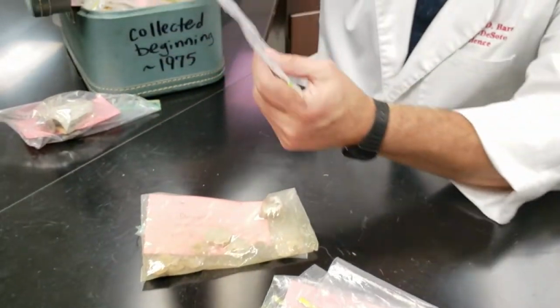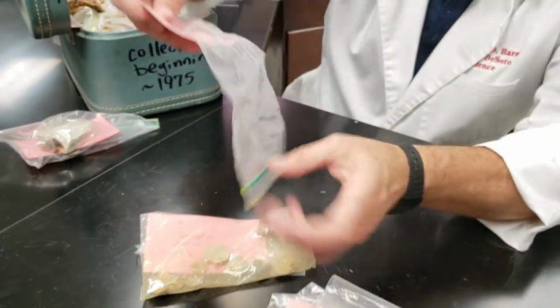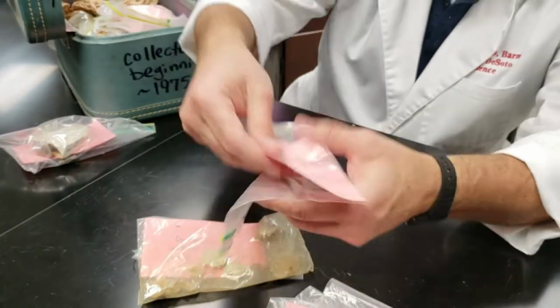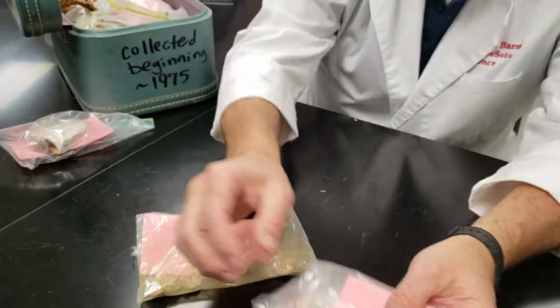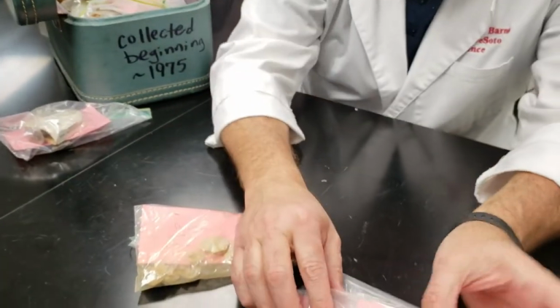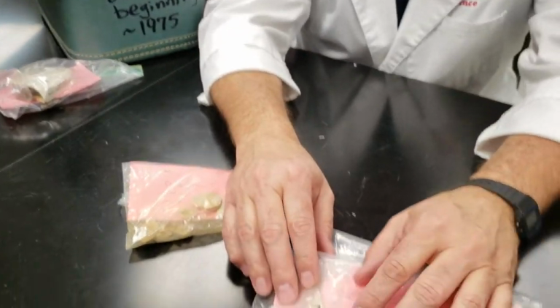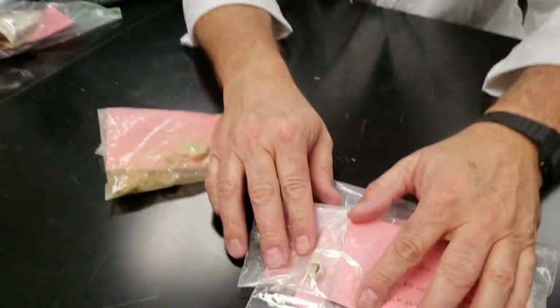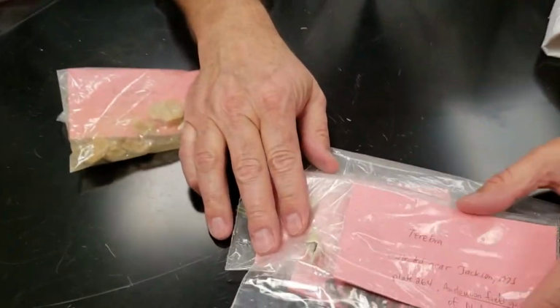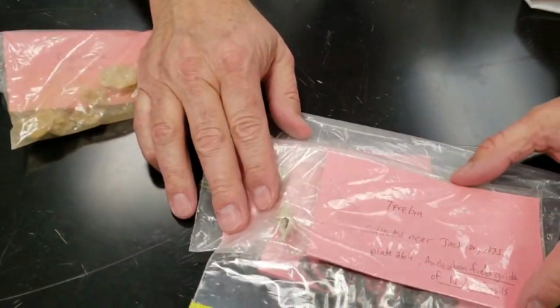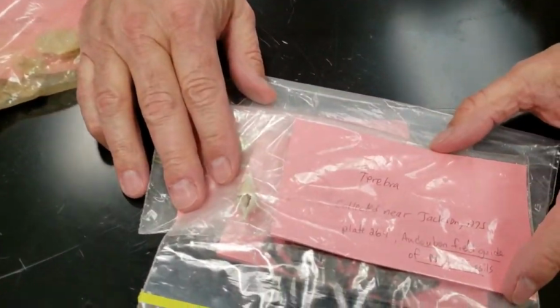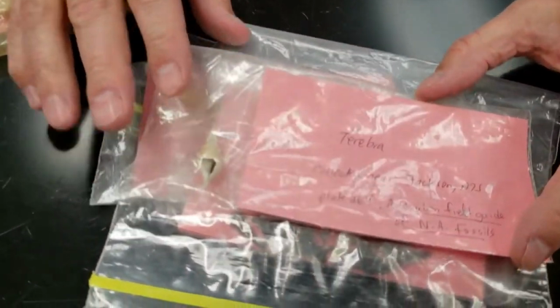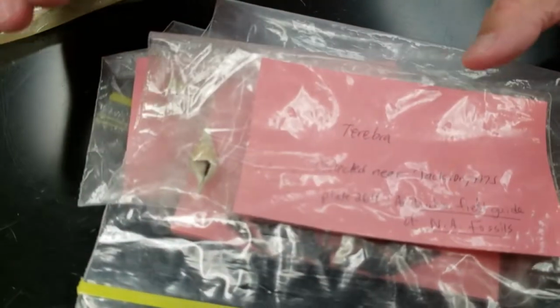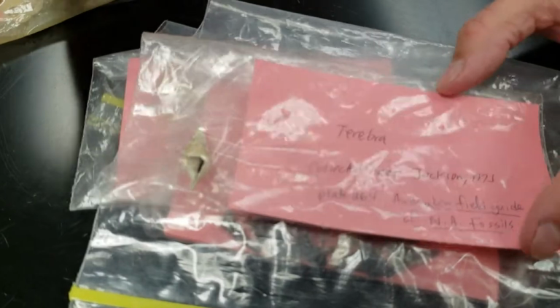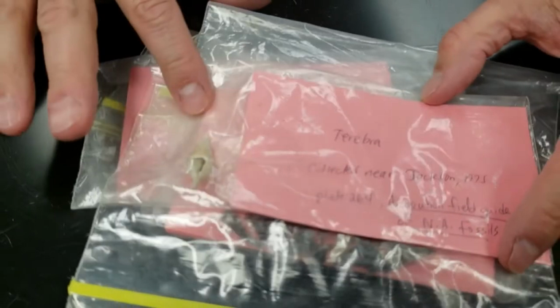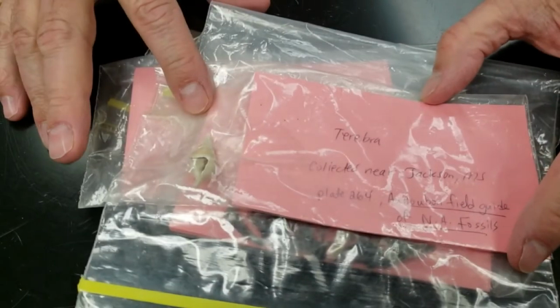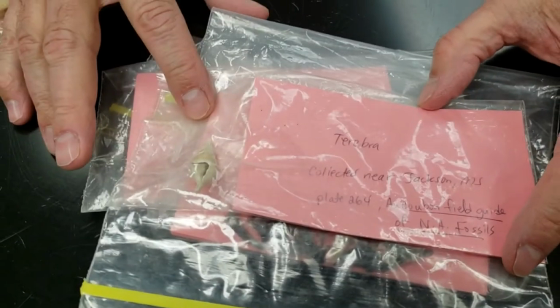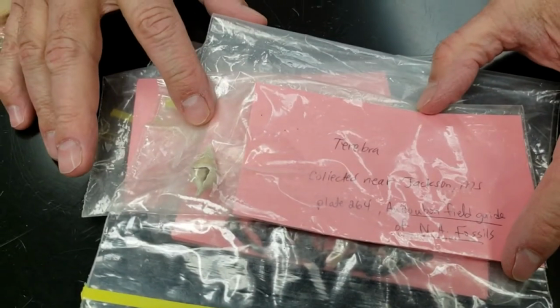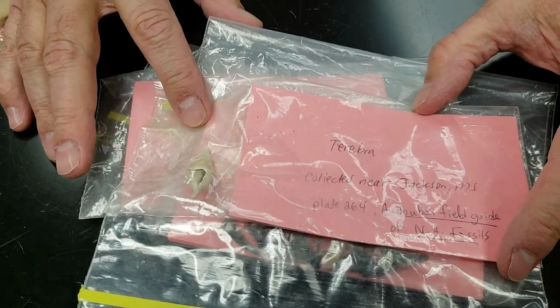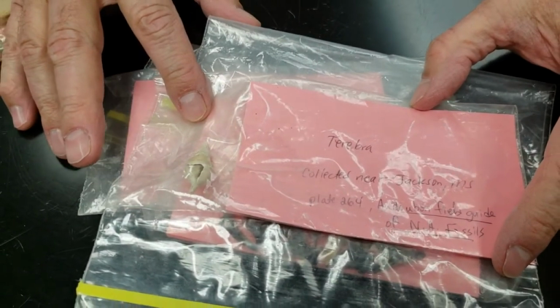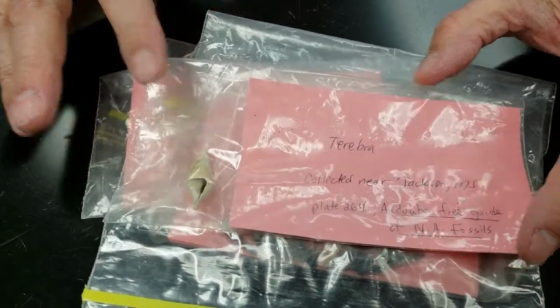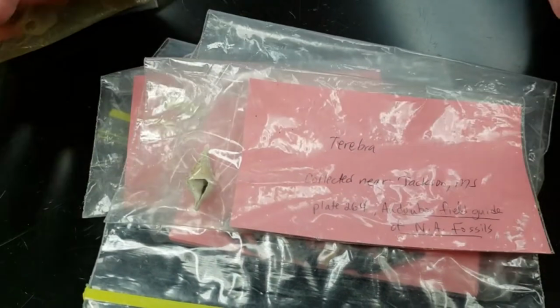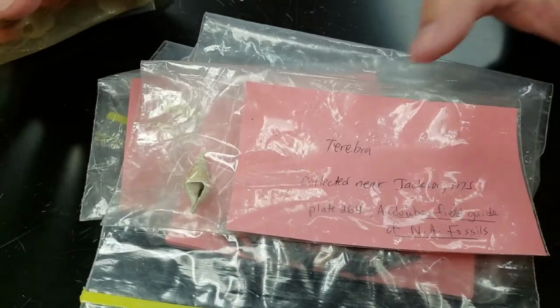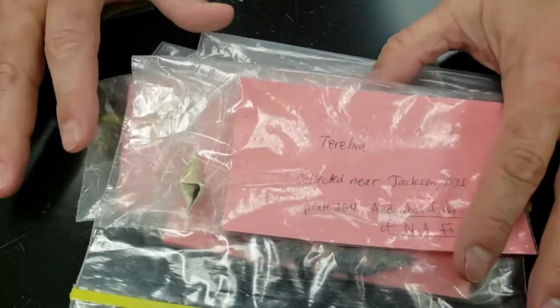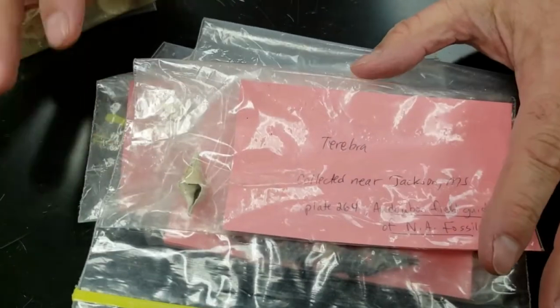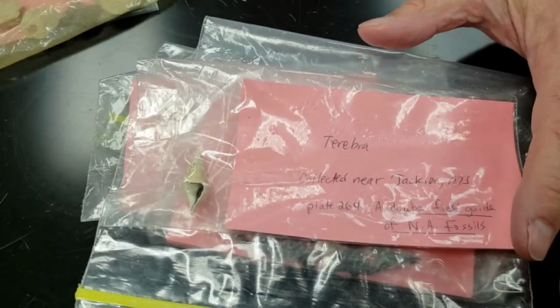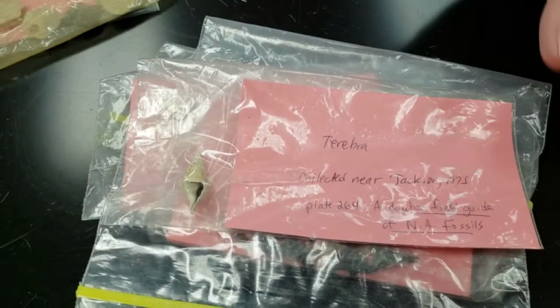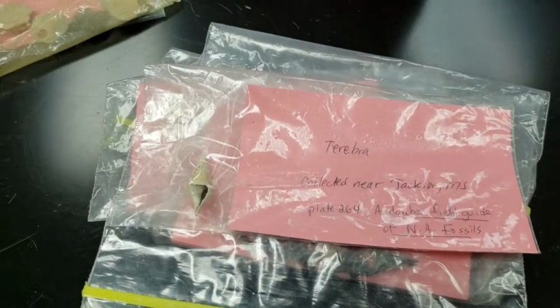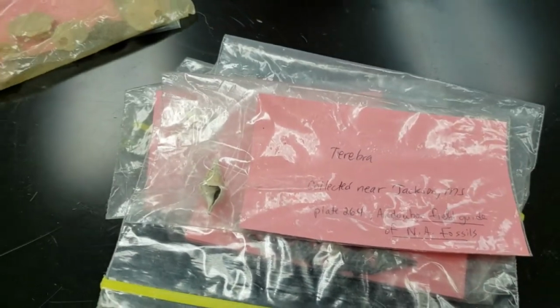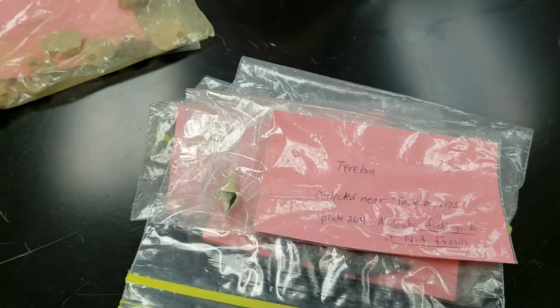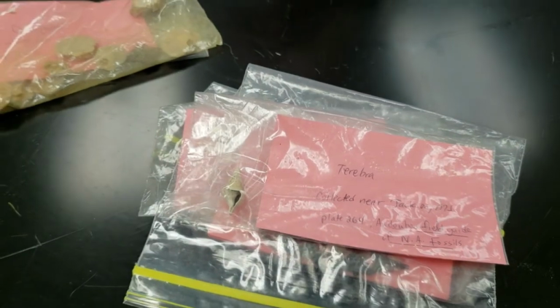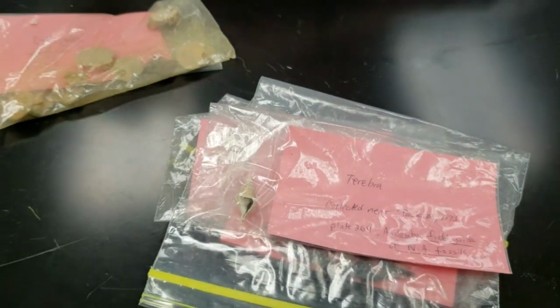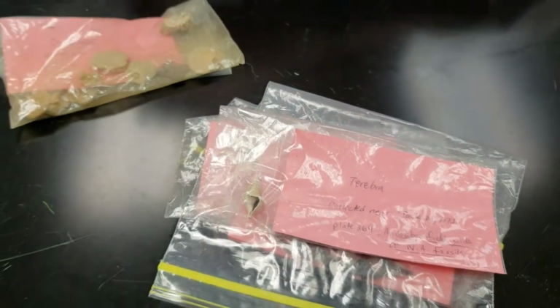This one is called a Terebra. I ID'd these years ago so these may or may not be exactly correct, but this is what I have at this point.